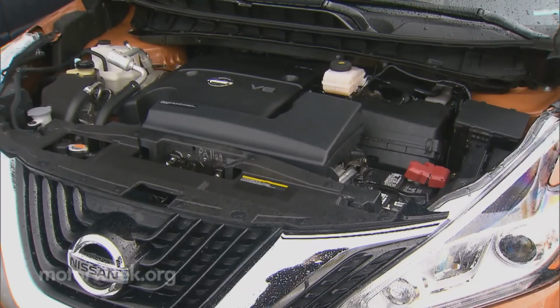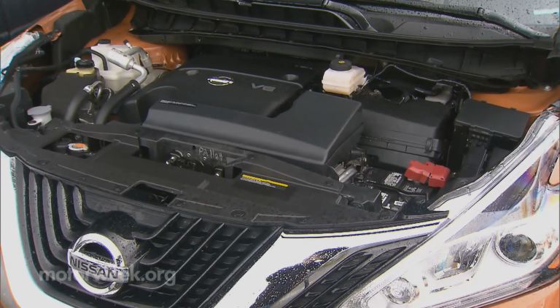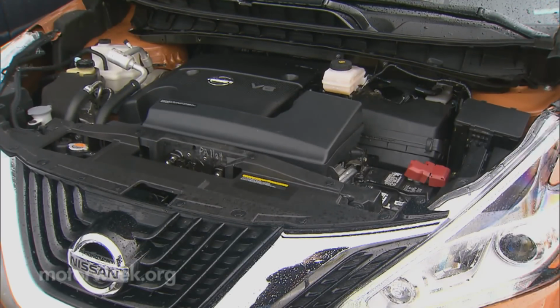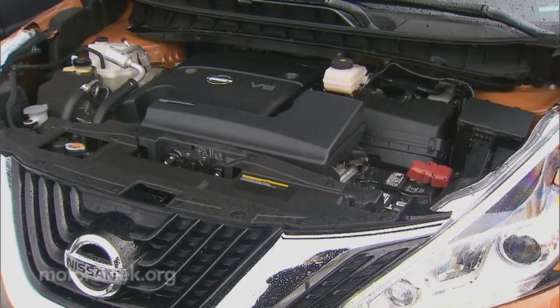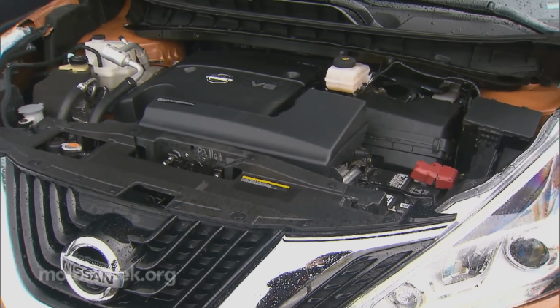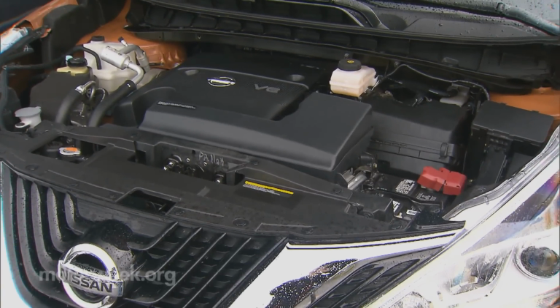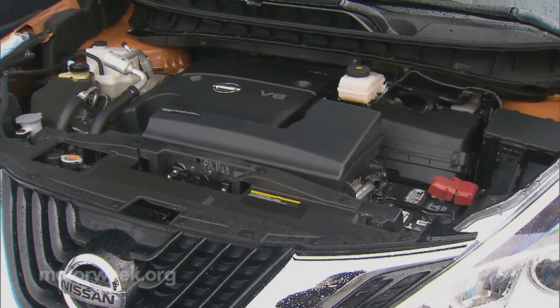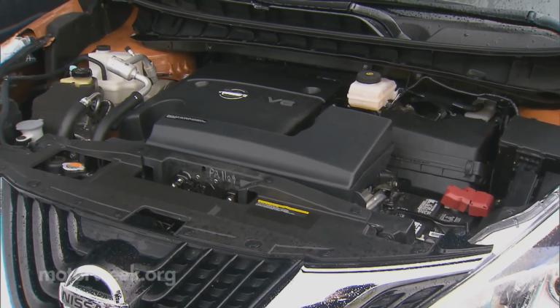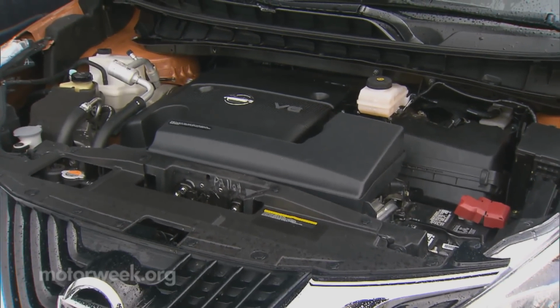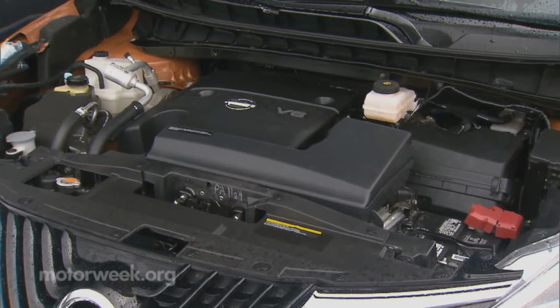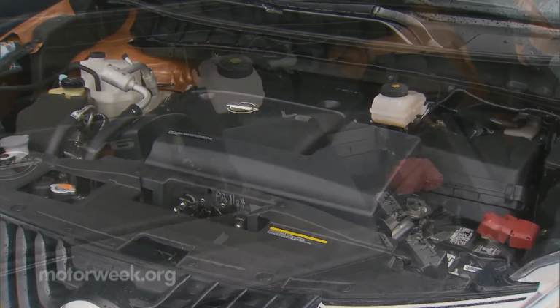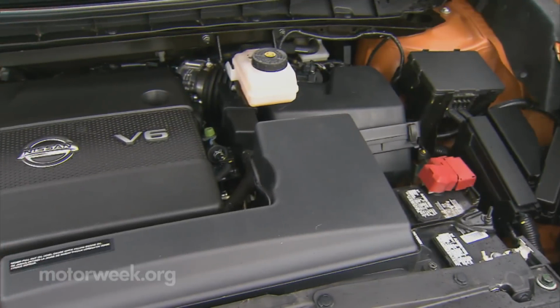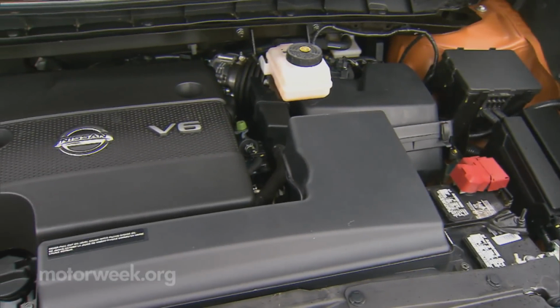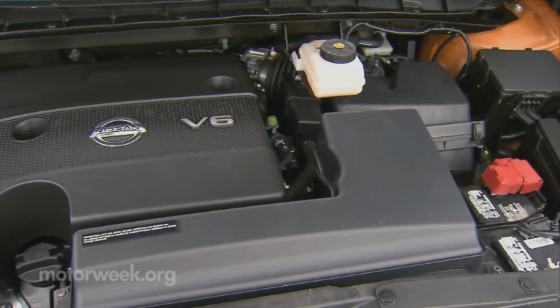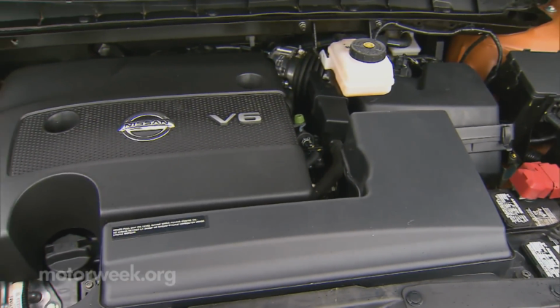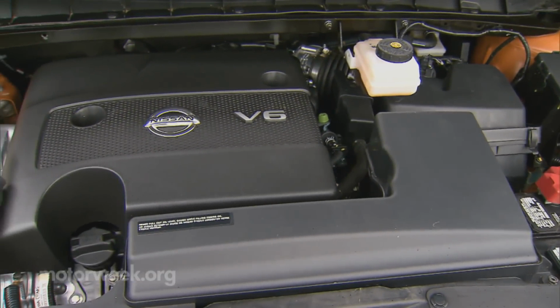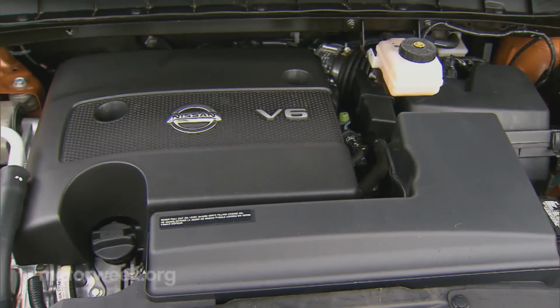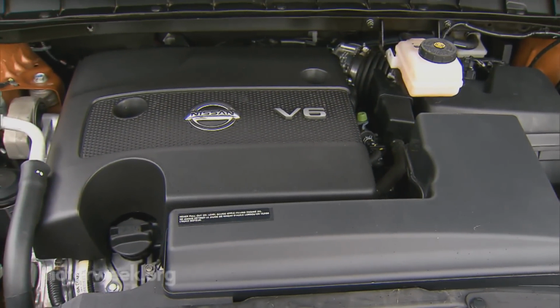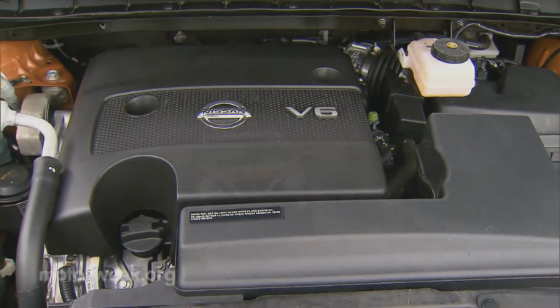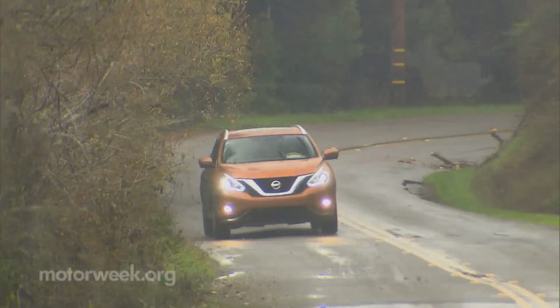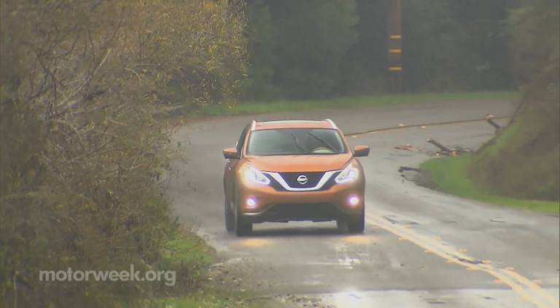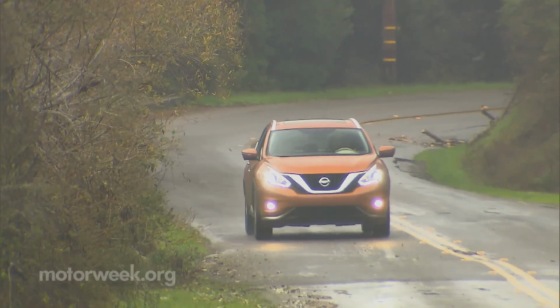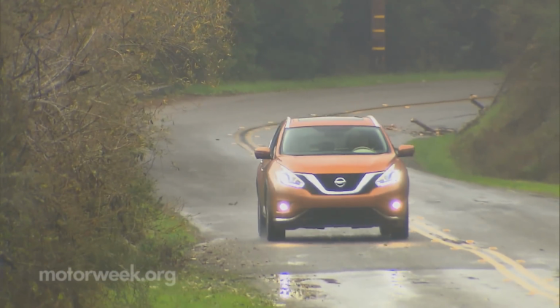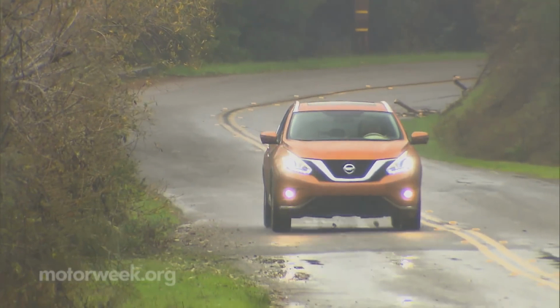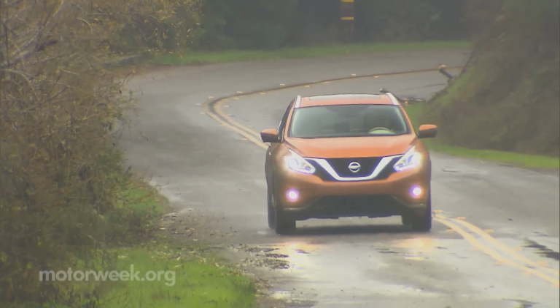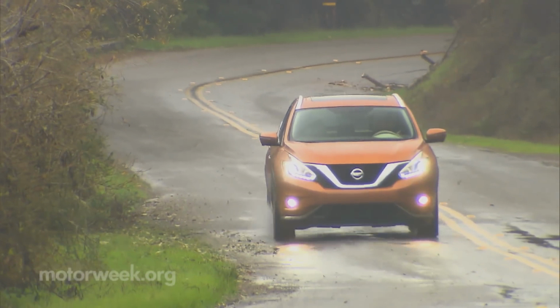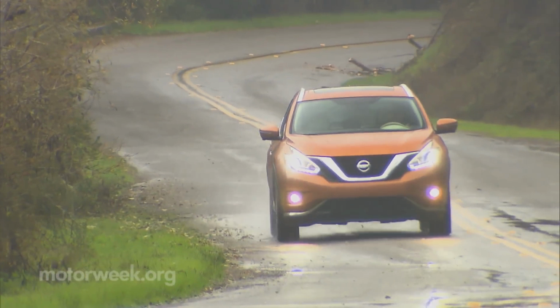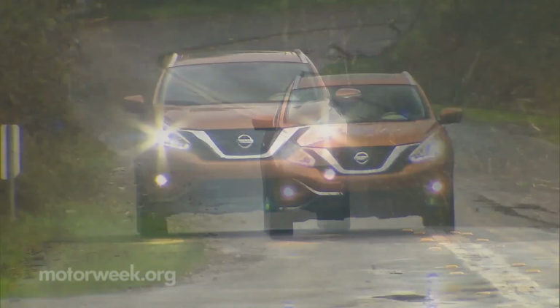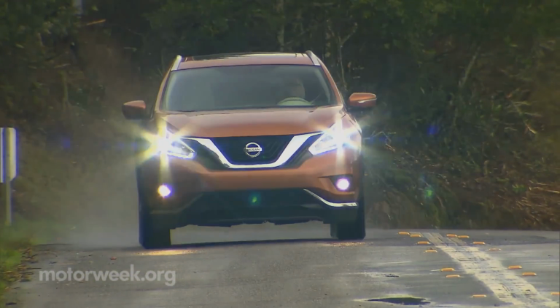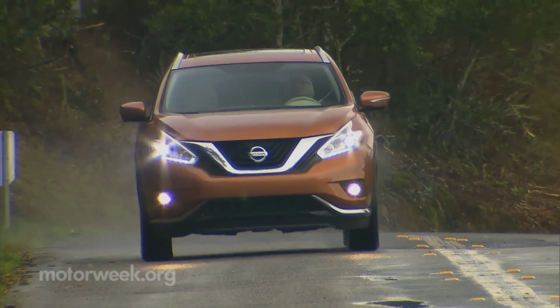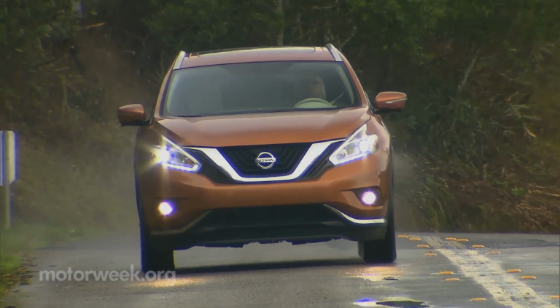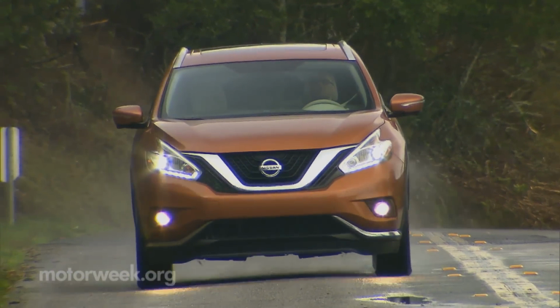How that petrol is burned is less than earth-shaking, with the same 260-horsepower, 3.5-liter V6, and the familiar CVT transmission configured for front or all-wheel drive.